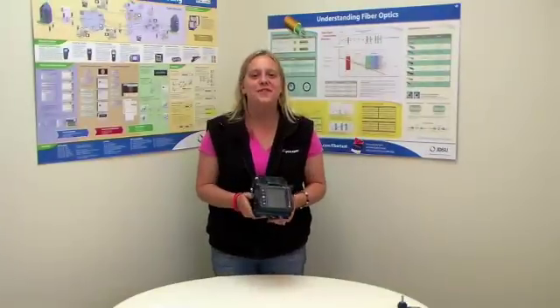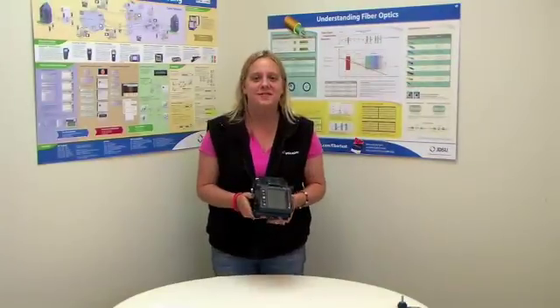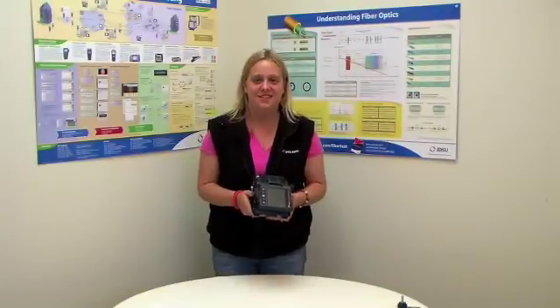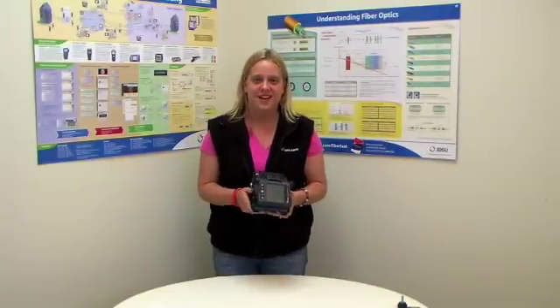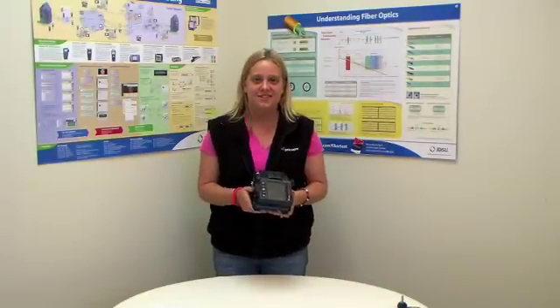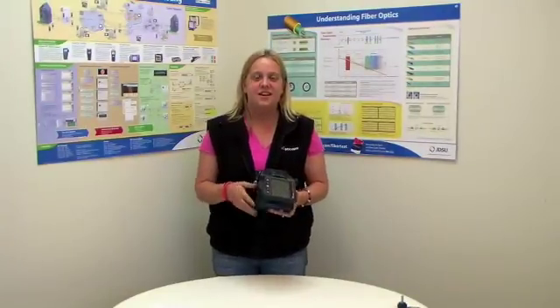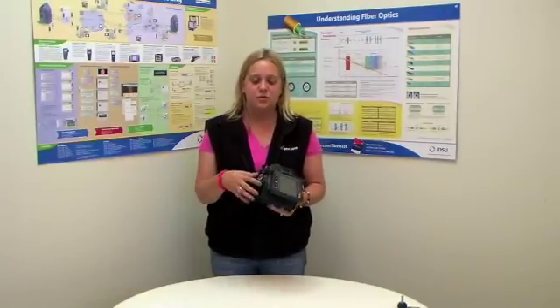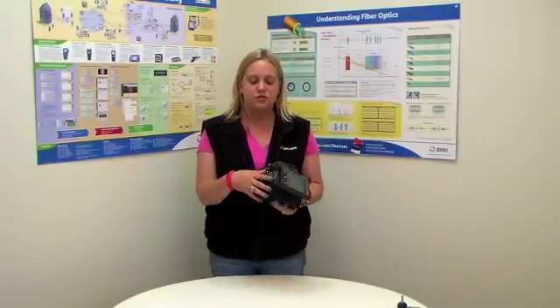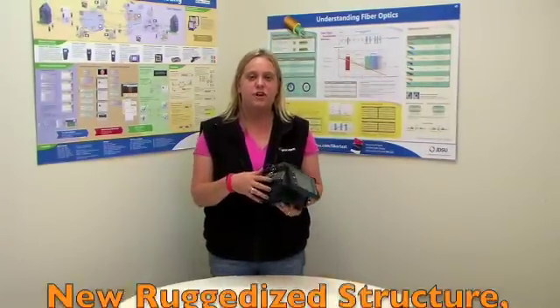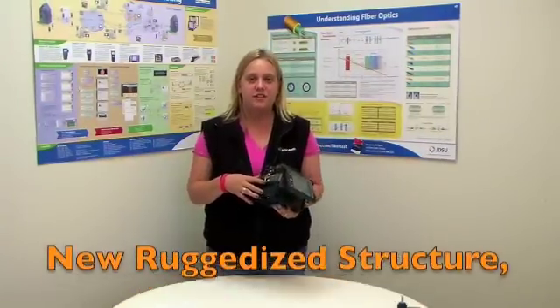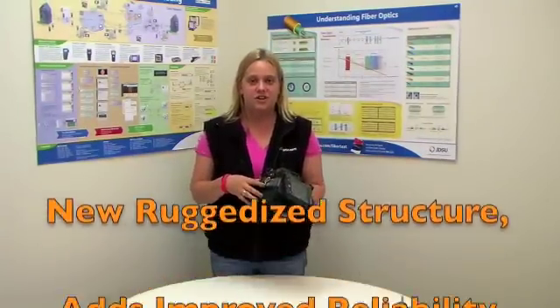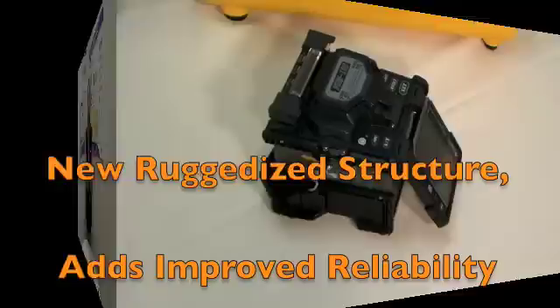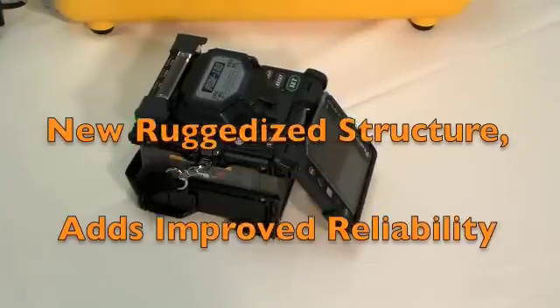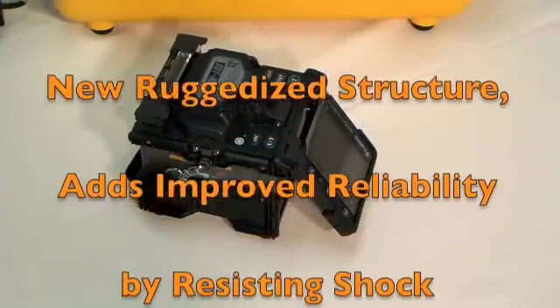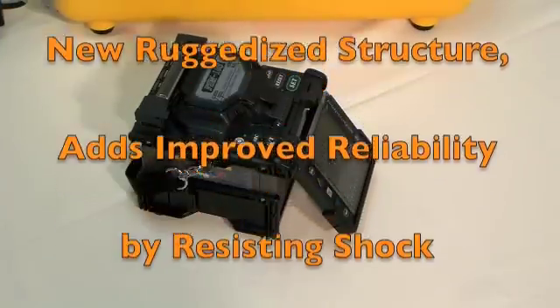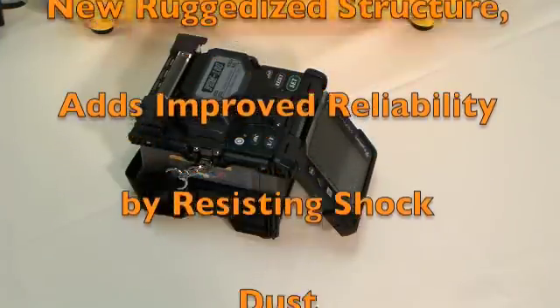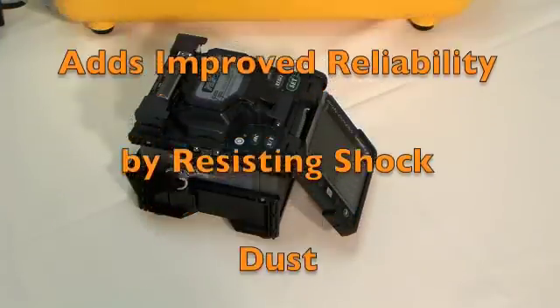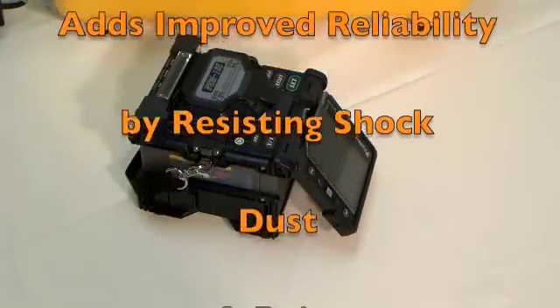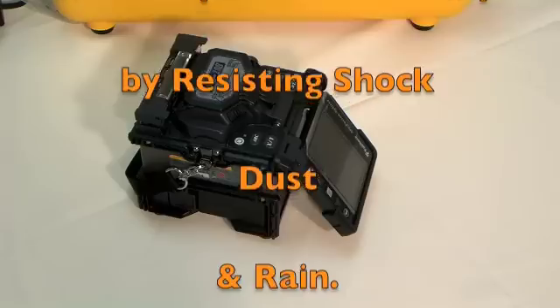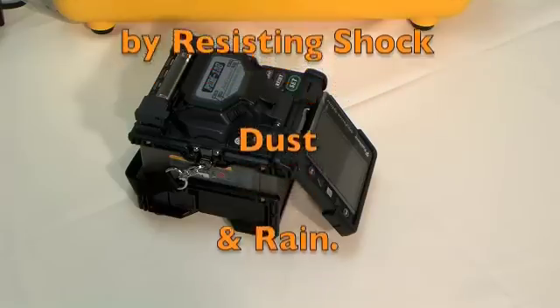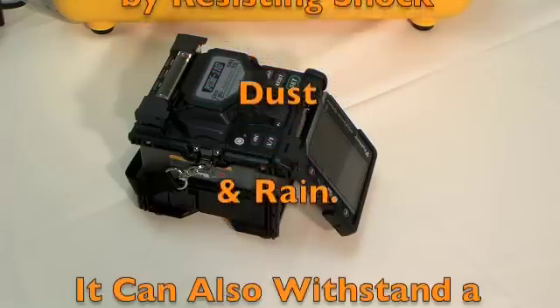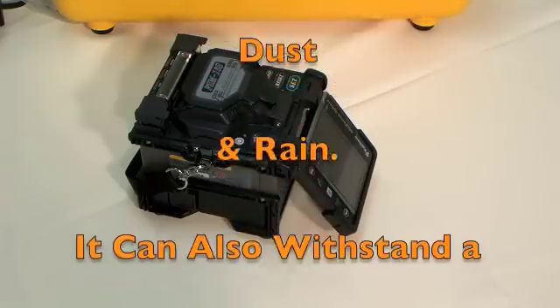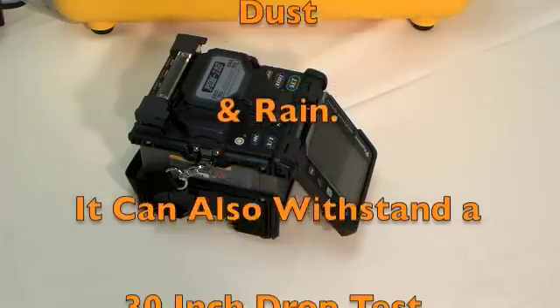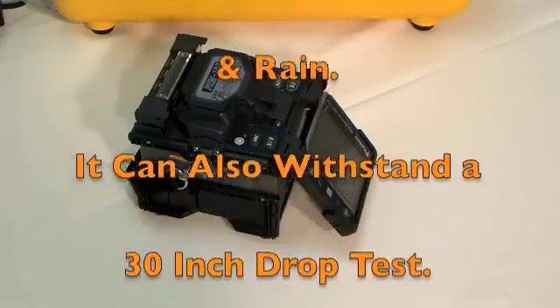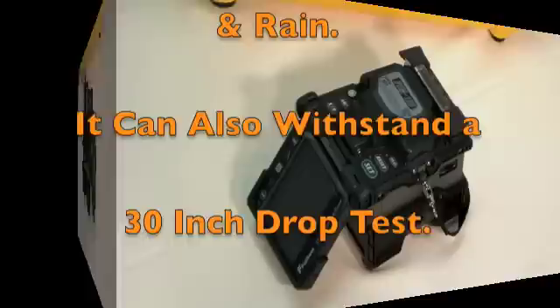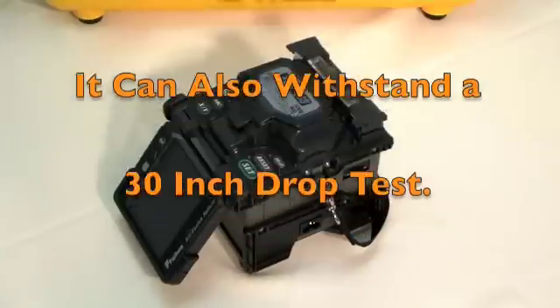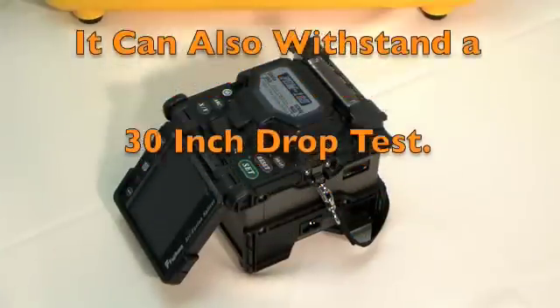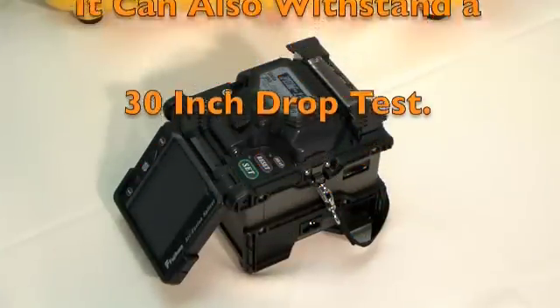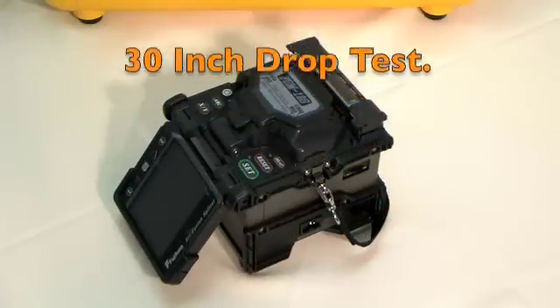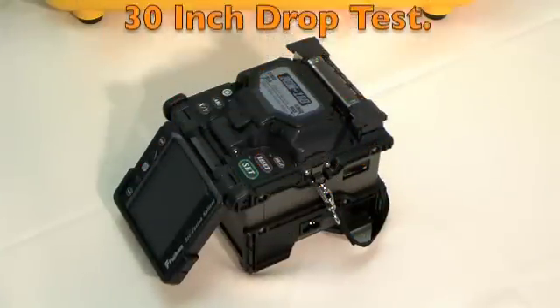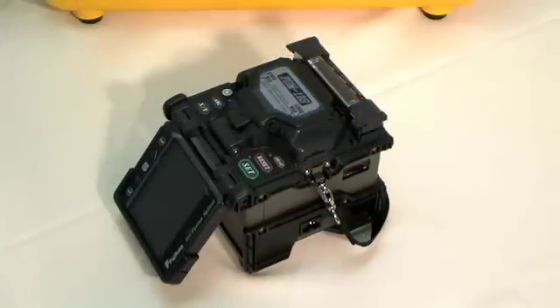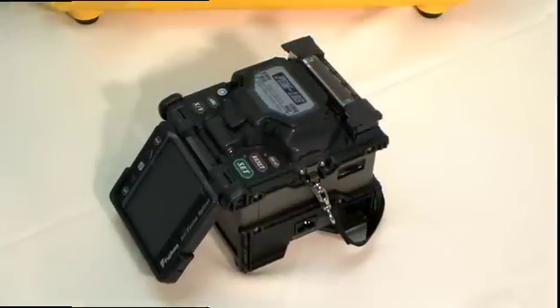The new FSM-18S comes with new, rugged construction. It adds improved reliability by resisting shock, dust, and rain, and can also withstand a 30-inch drop test.